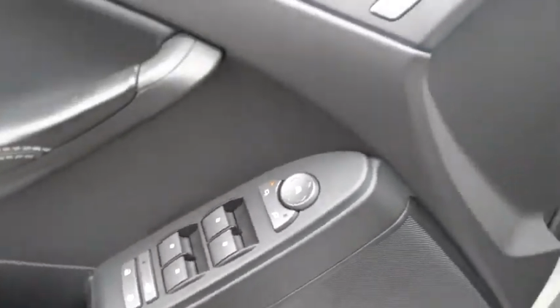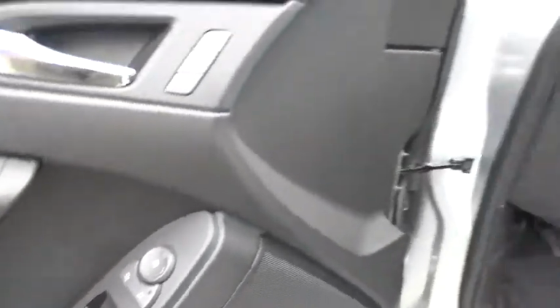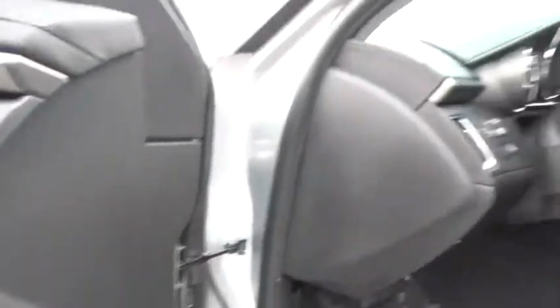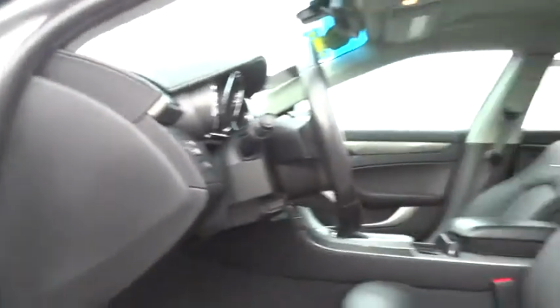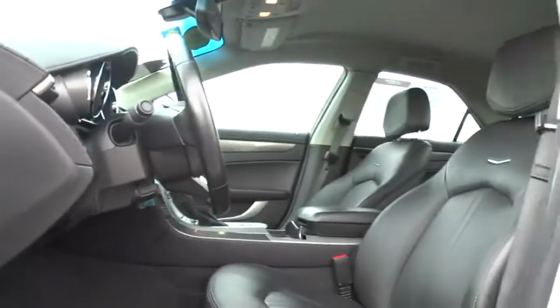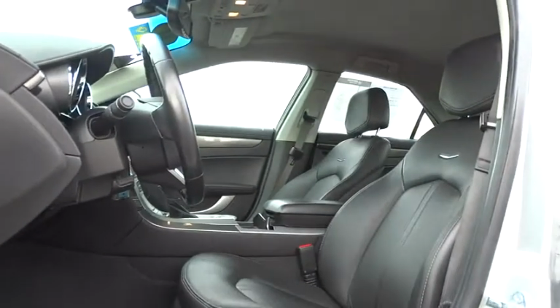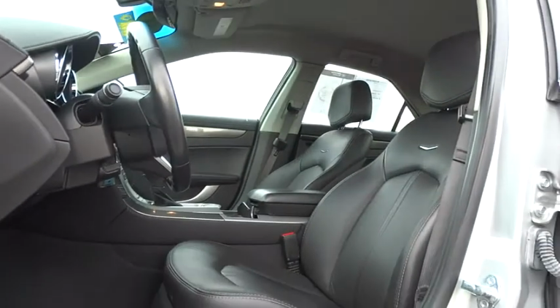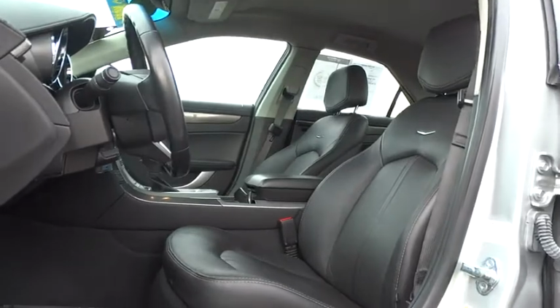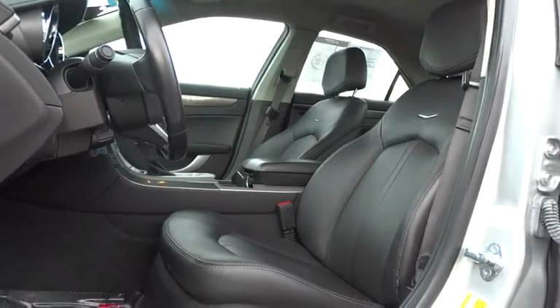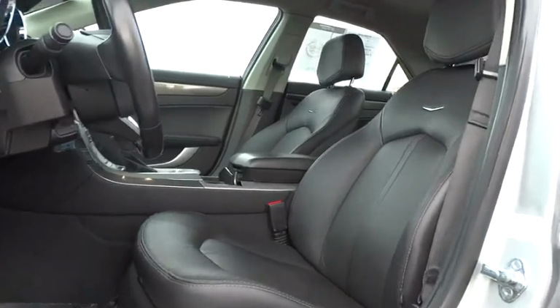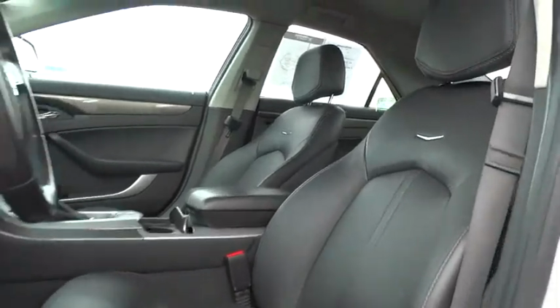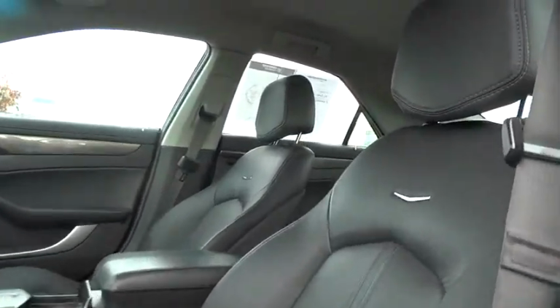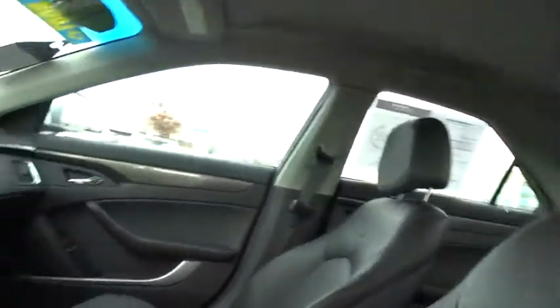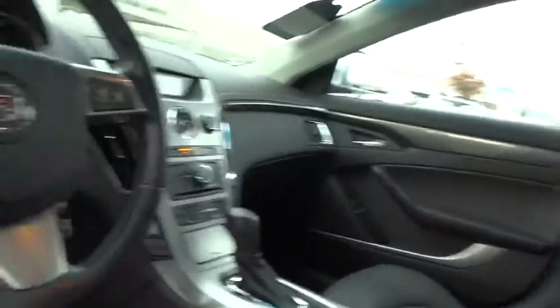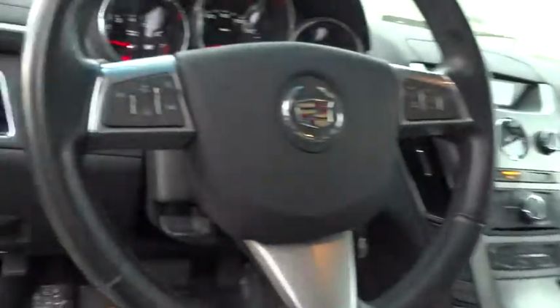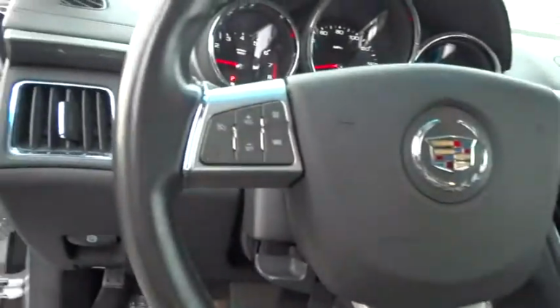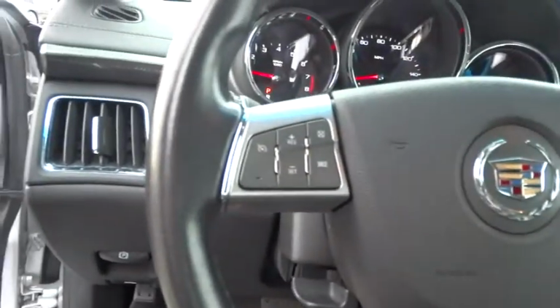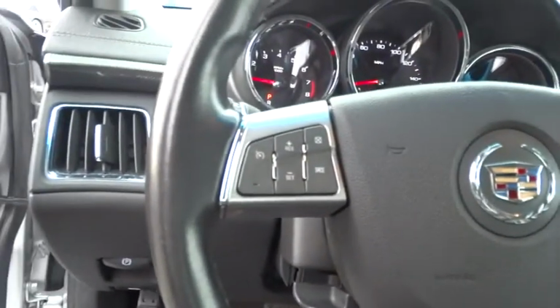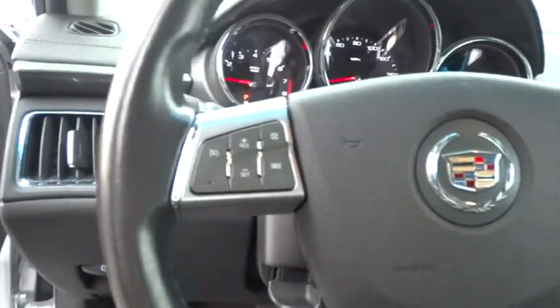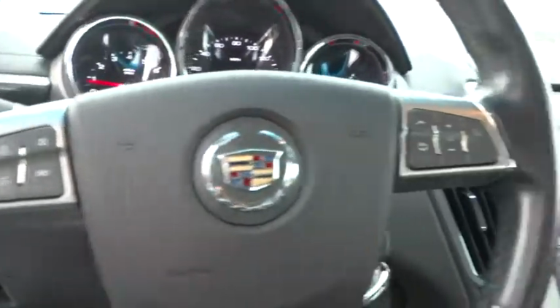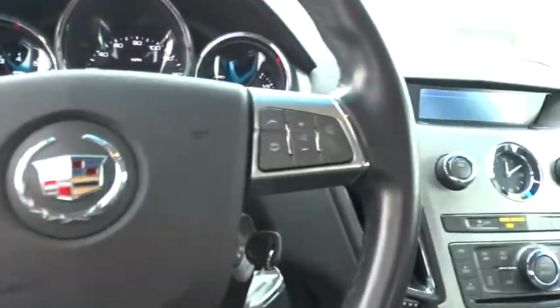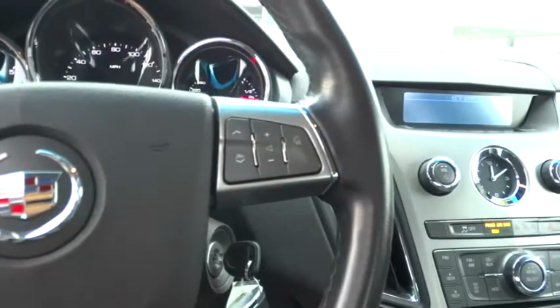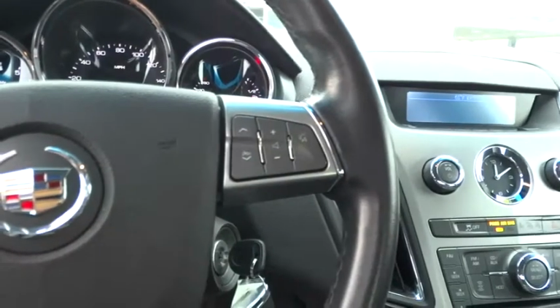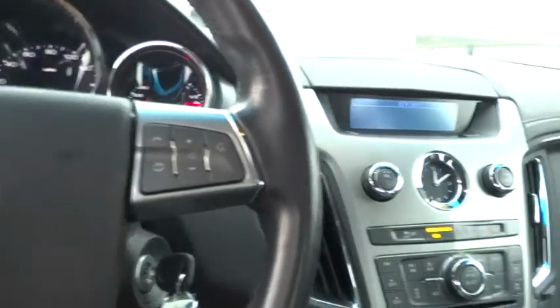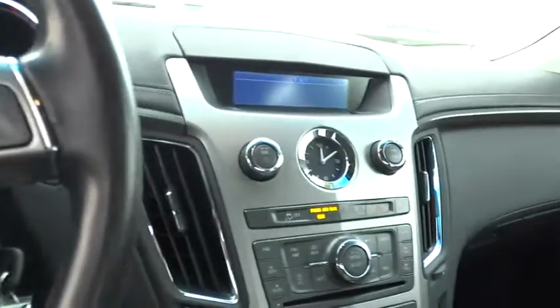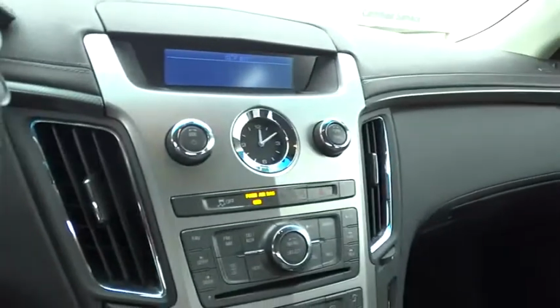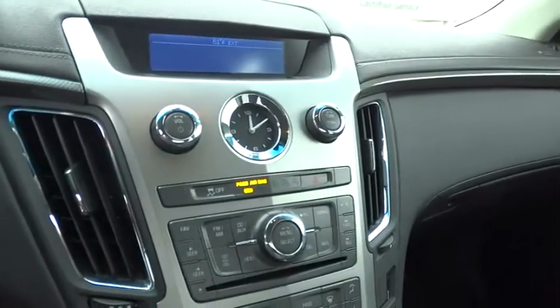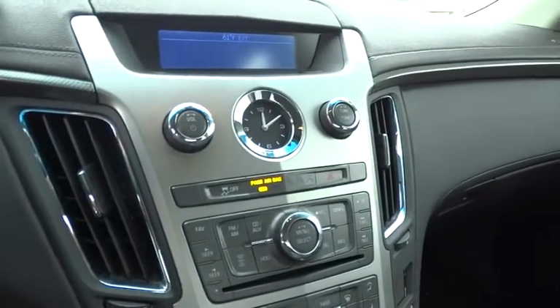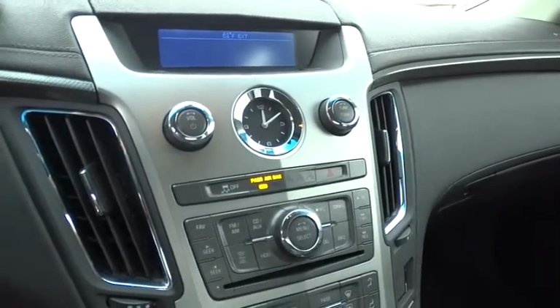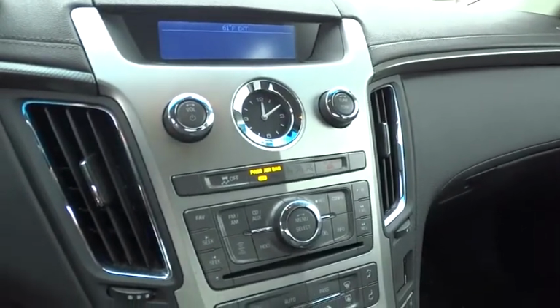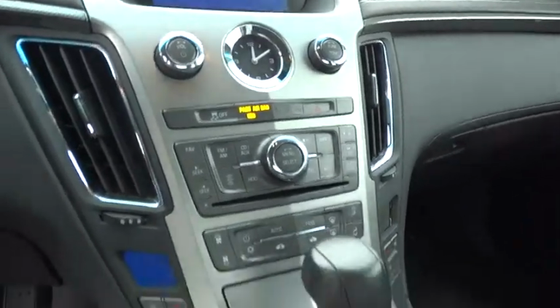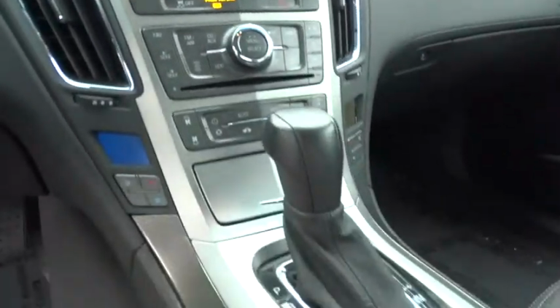Driver airbag, adjustable steering wheel, floor mats, auto-dimming rearview mirror, PPO, four-wheel disc brakes, hard disk drive media storage, cruise control, and aluminum wheels.